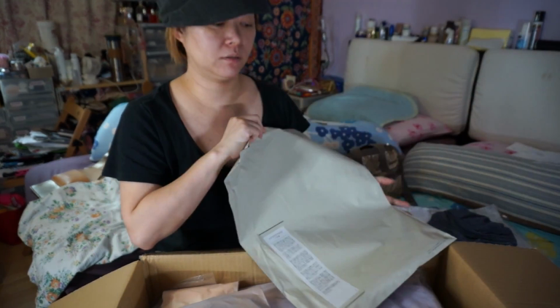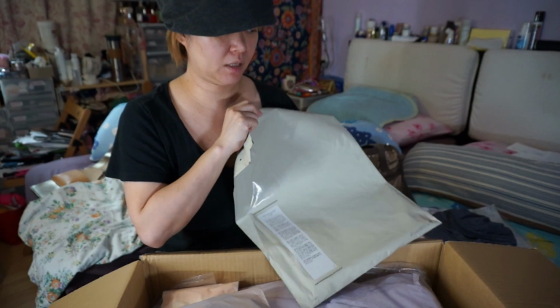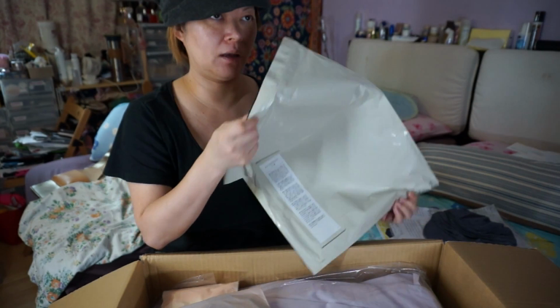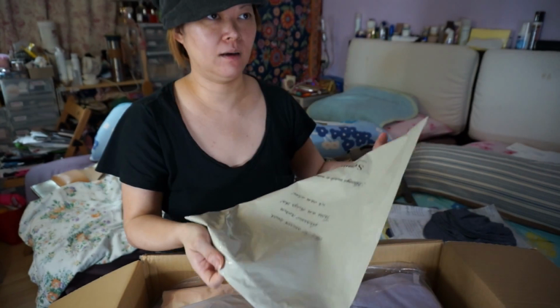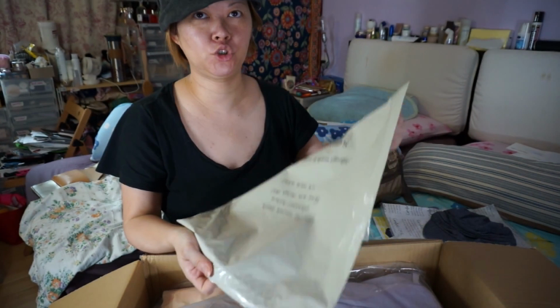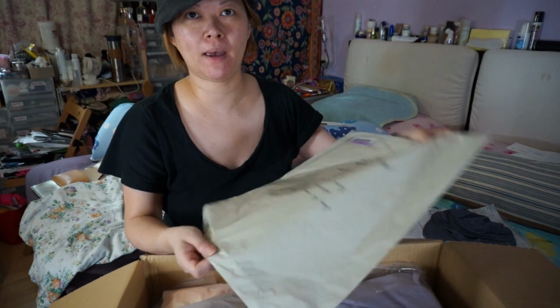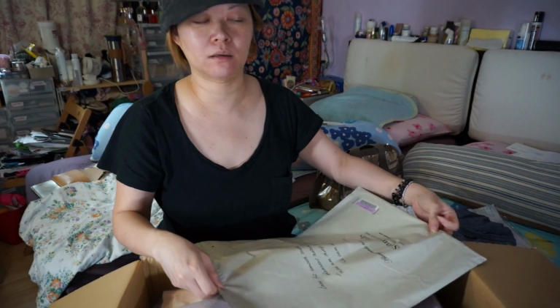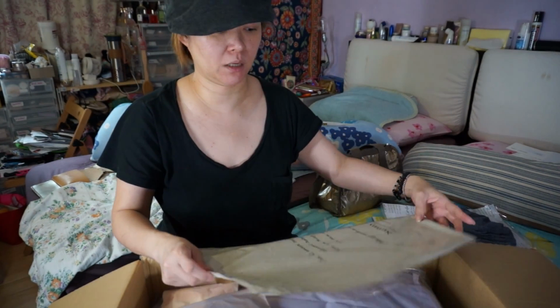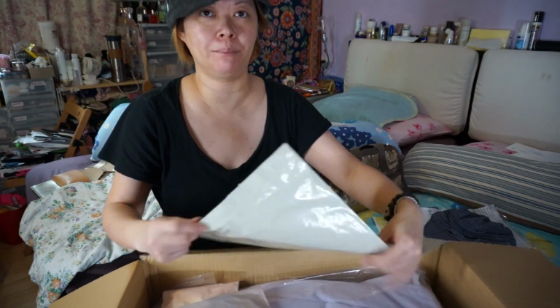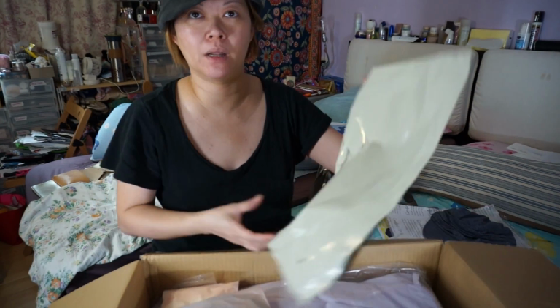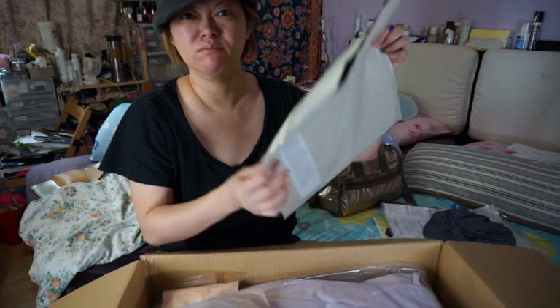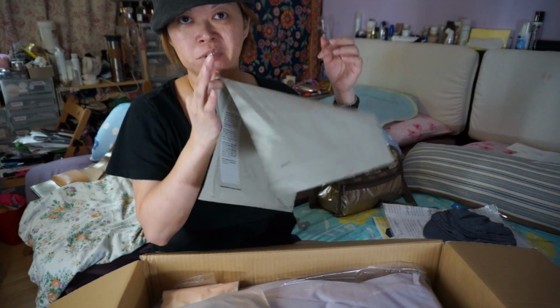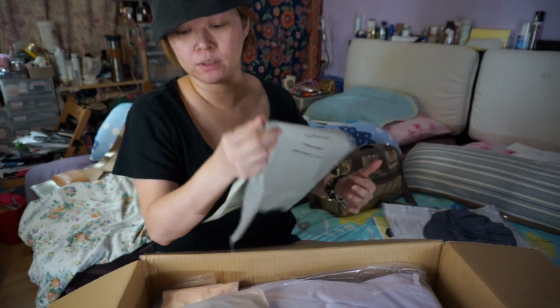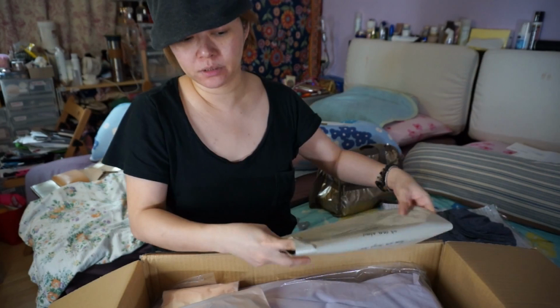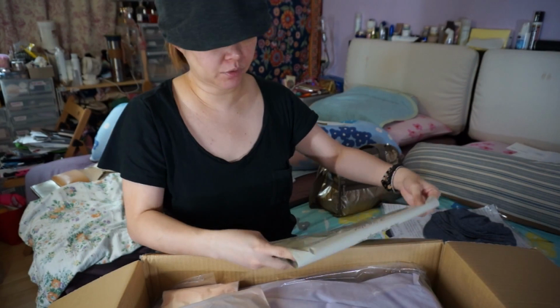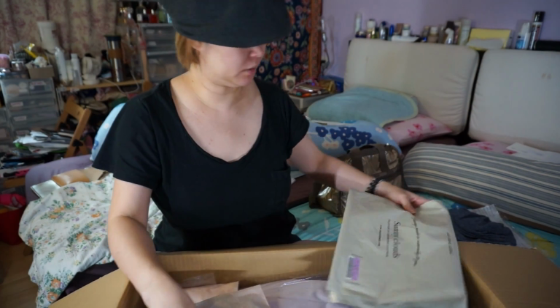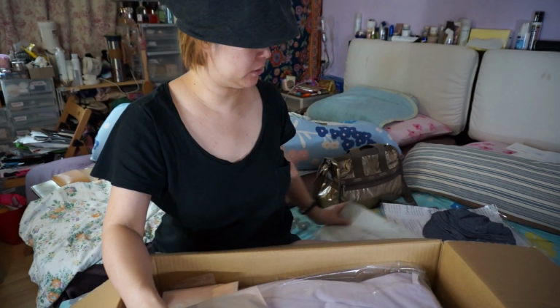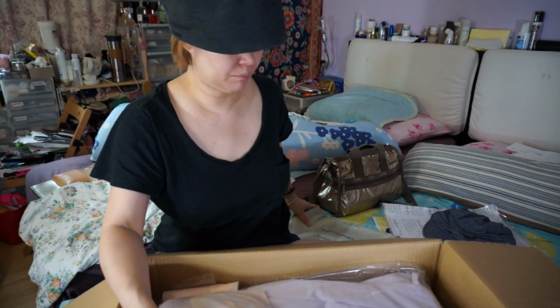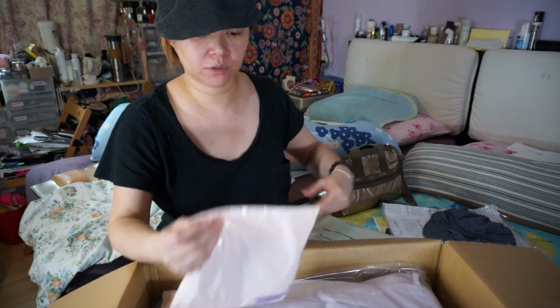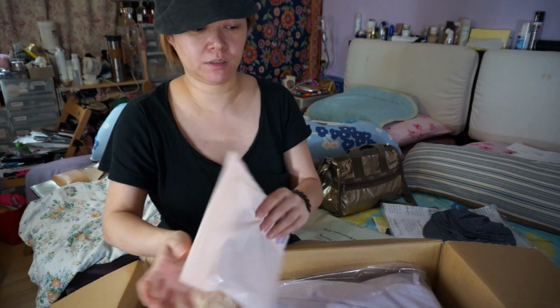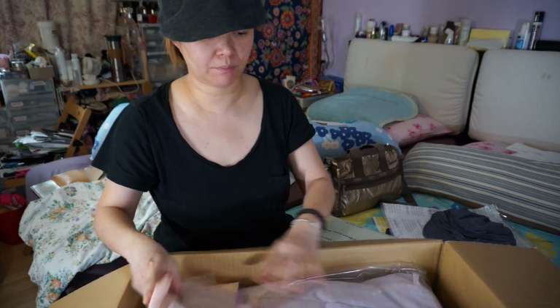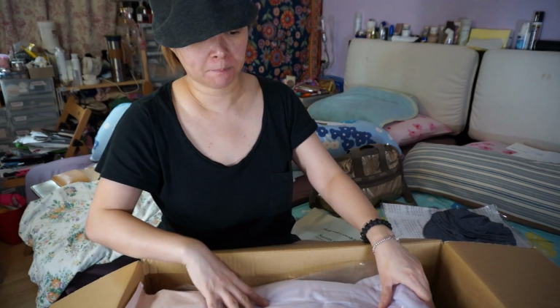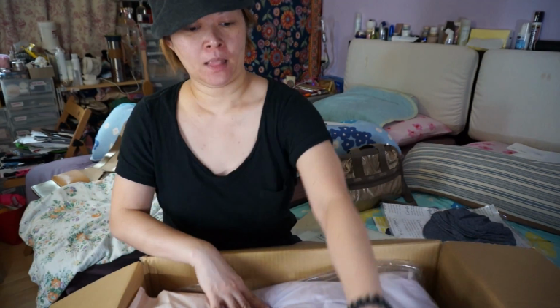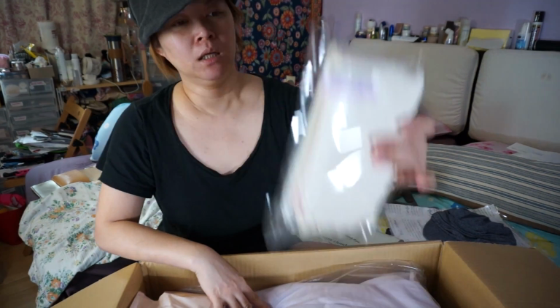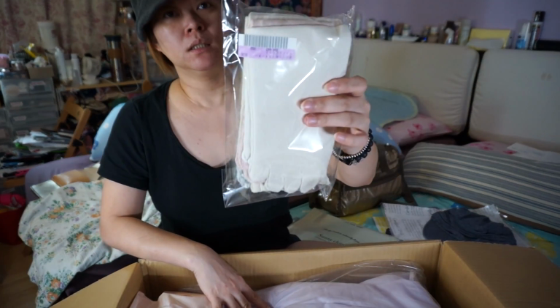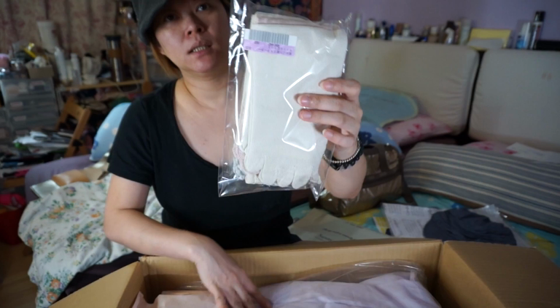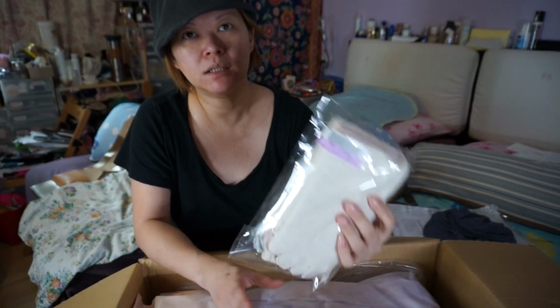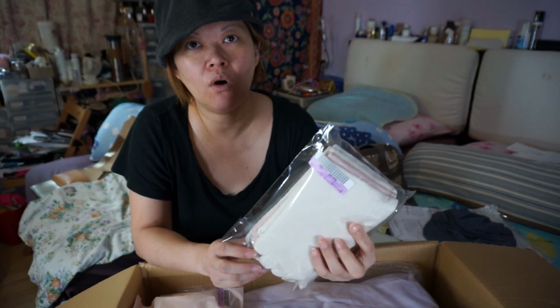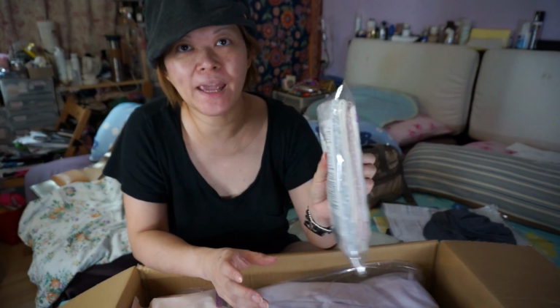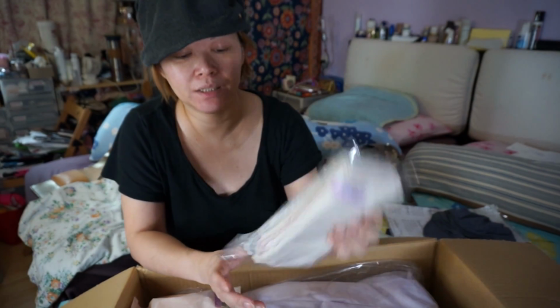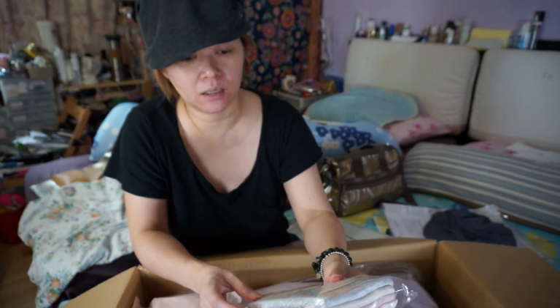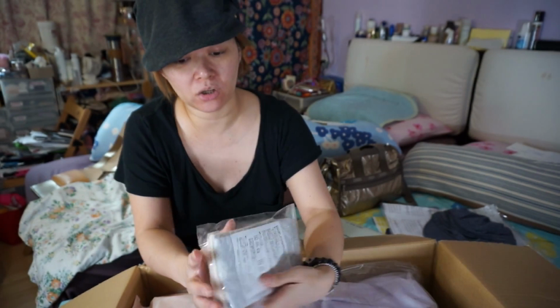I keep all this for like — sometimes the kids use it as a shoe bag, or when they go camping or for school activities they will make use of this bag. This is the four-layer socks.